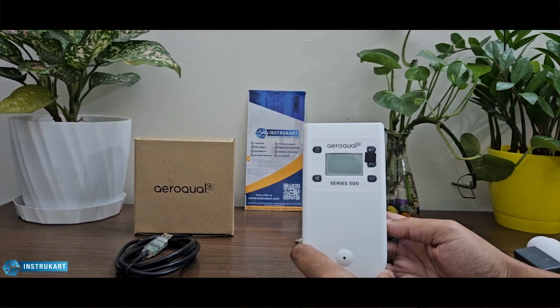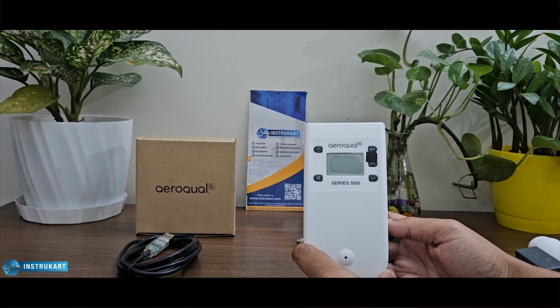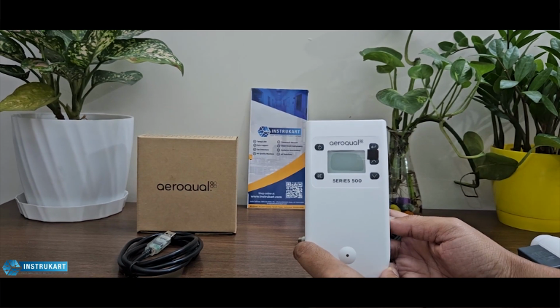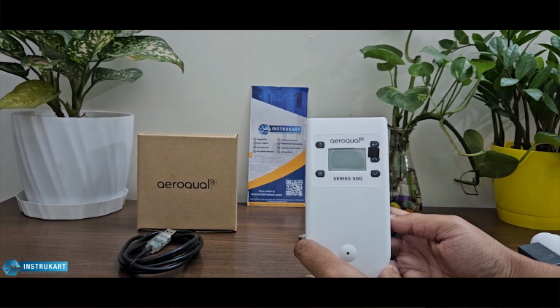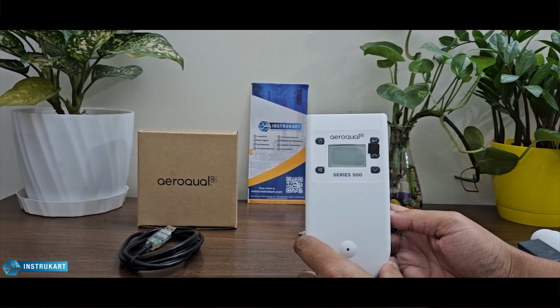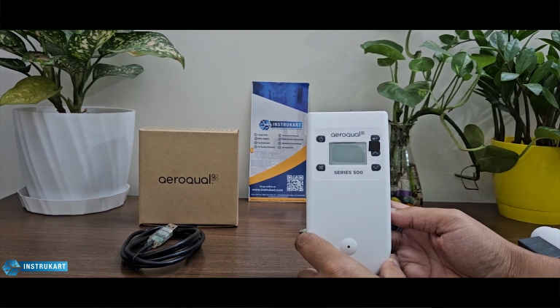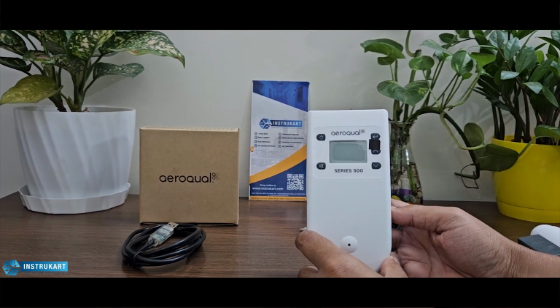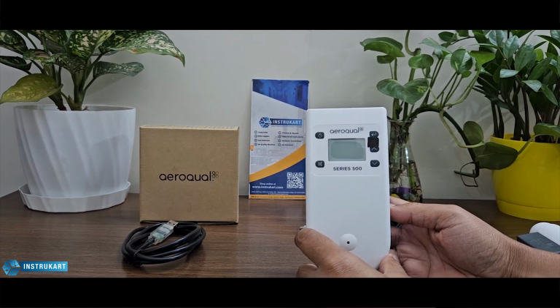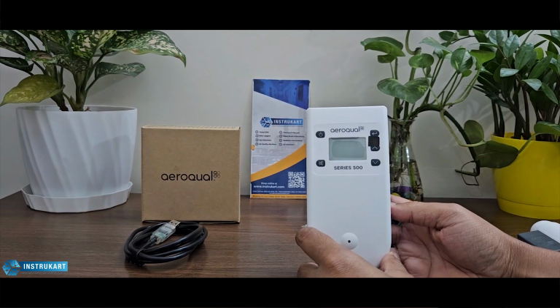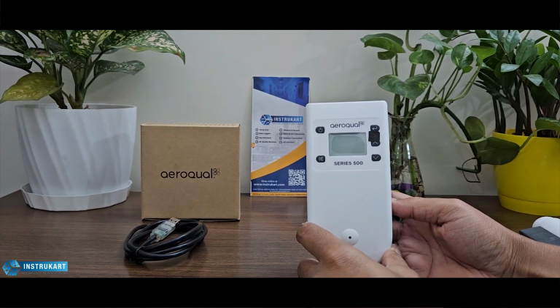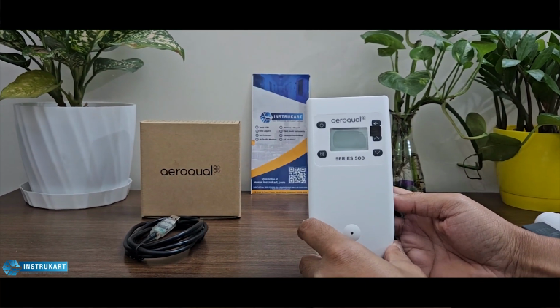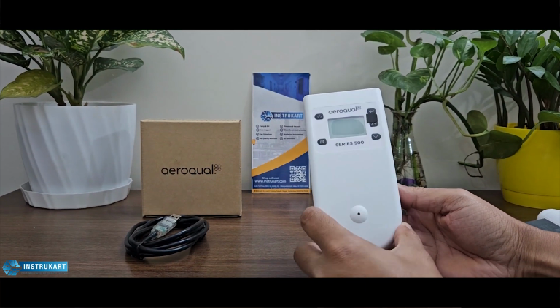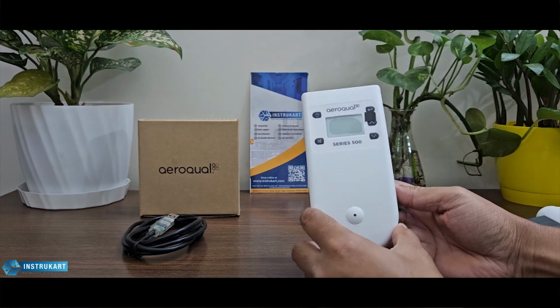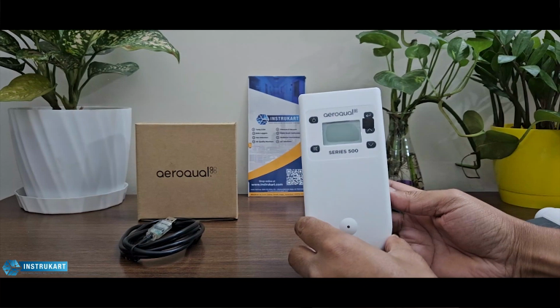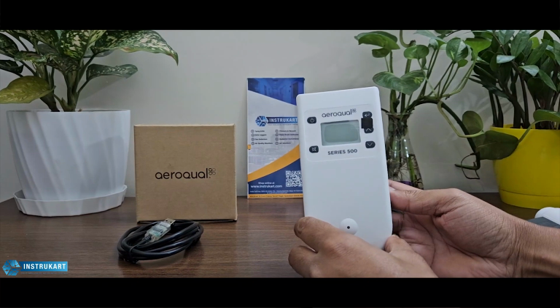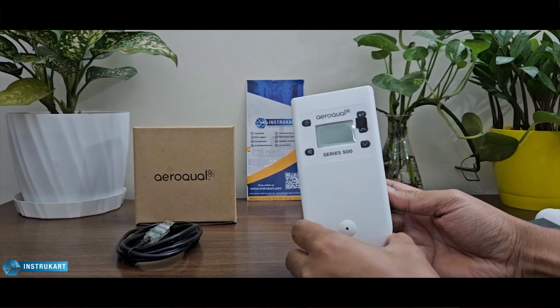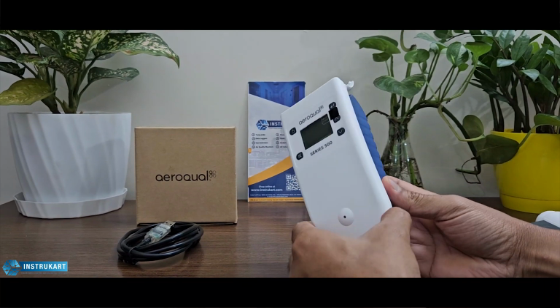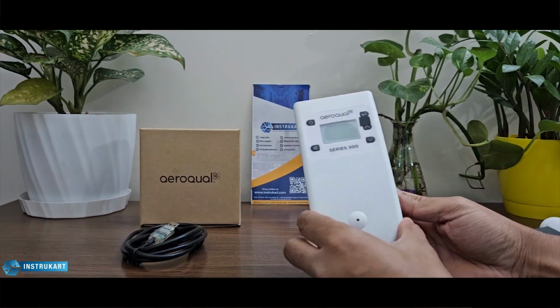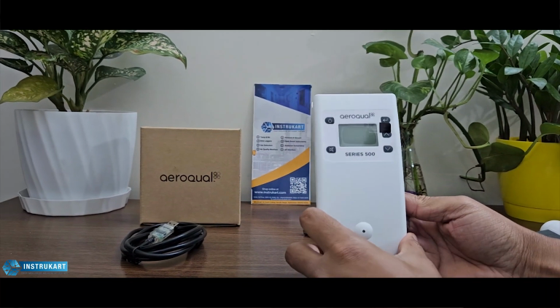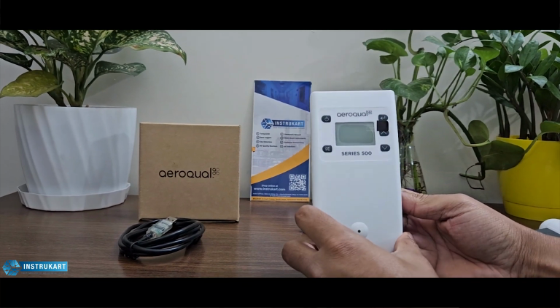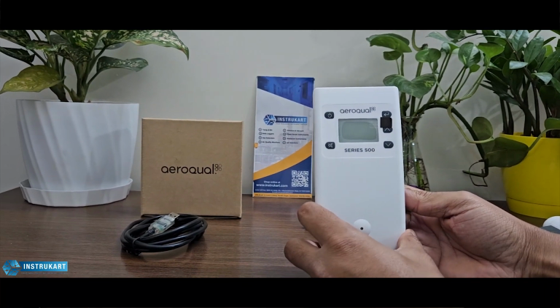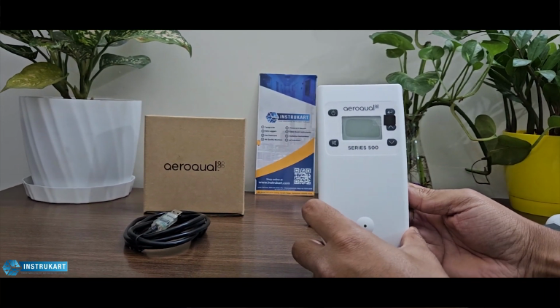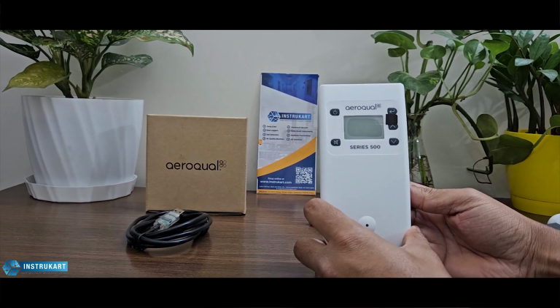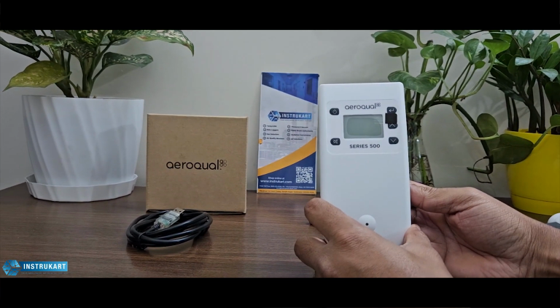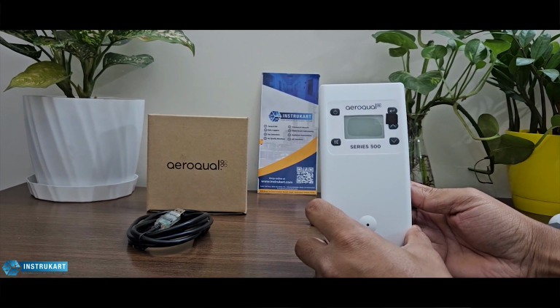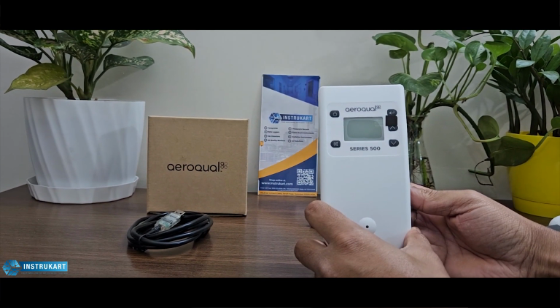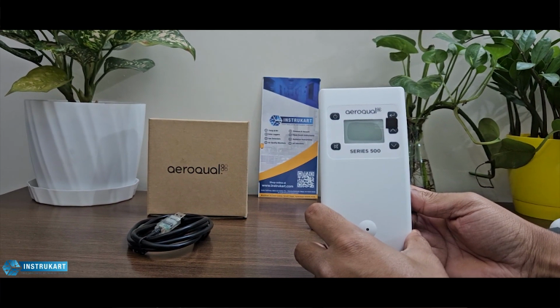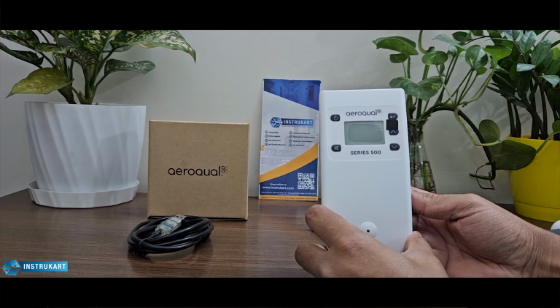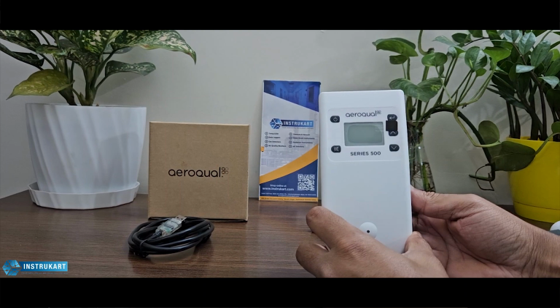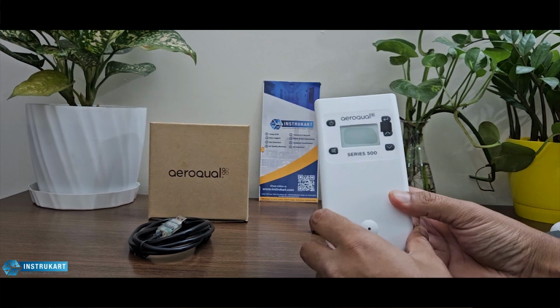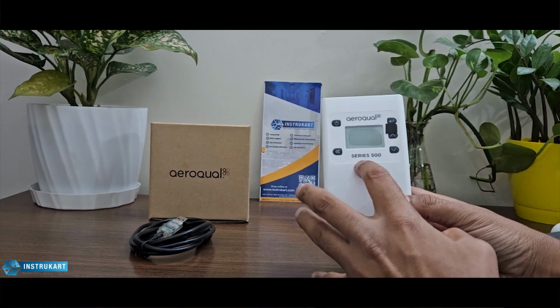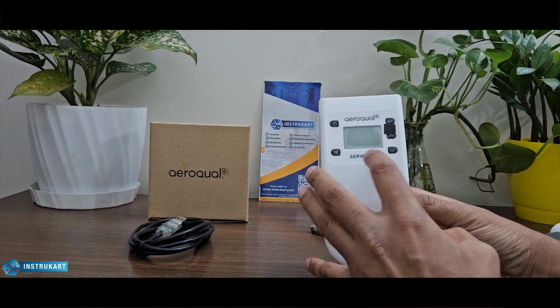Hello and welcome to InstruCart, your worldwide instrument partner. We have got an air quality monitor which is handheld and offered by Aeroqual, which is from New Zealand, and this is the Series 500.